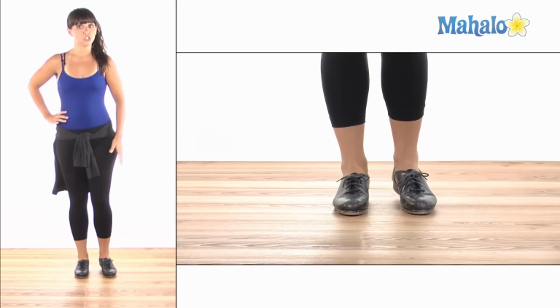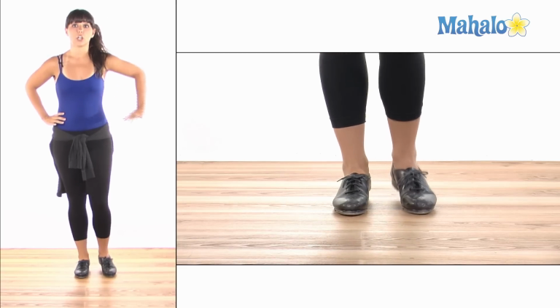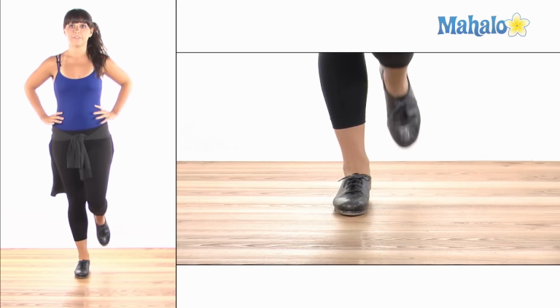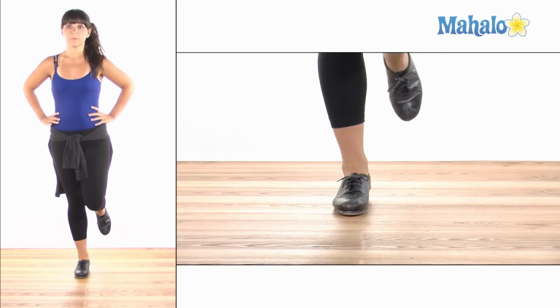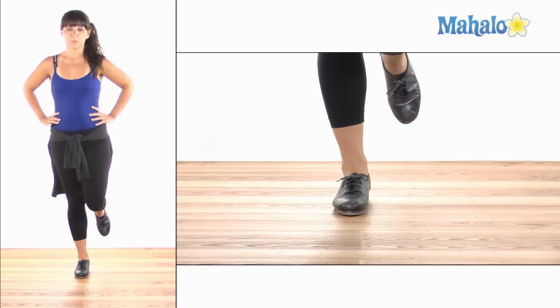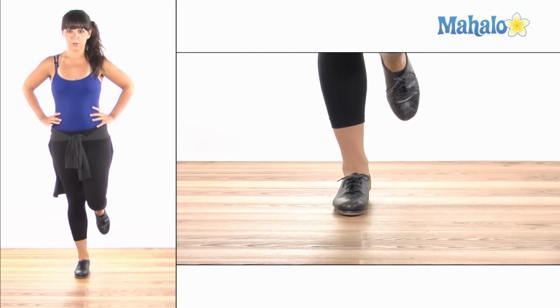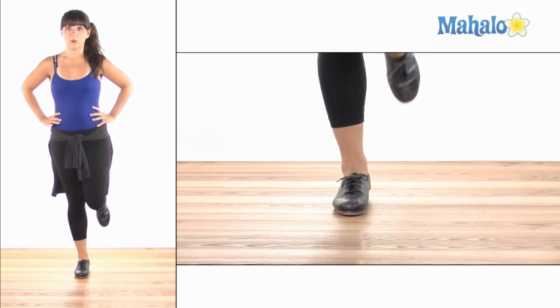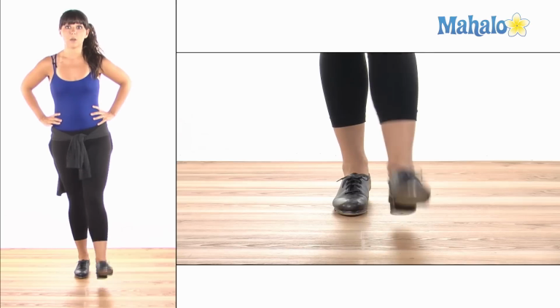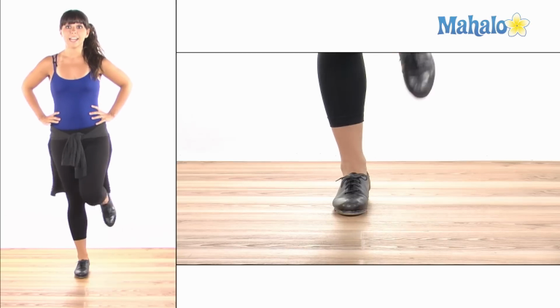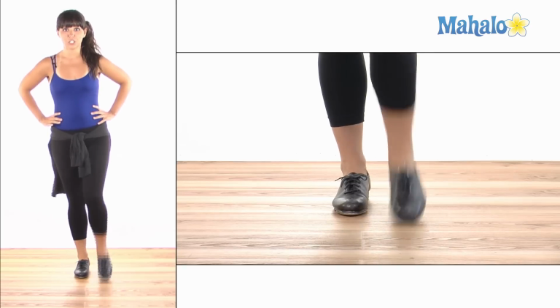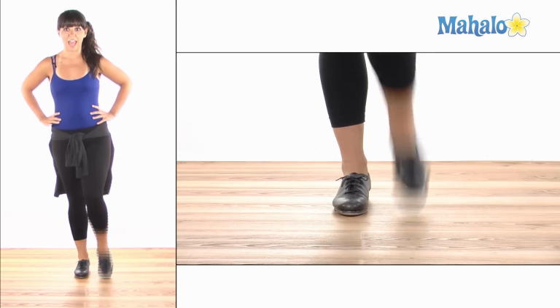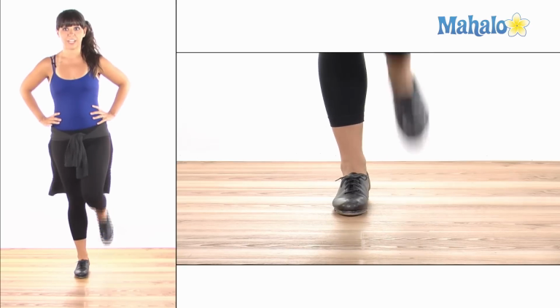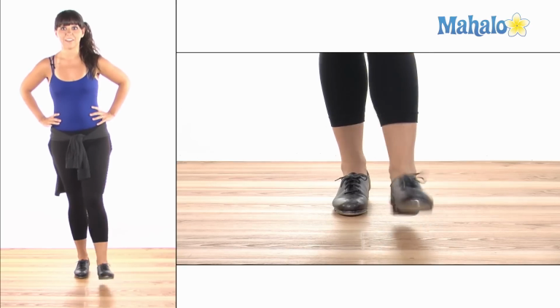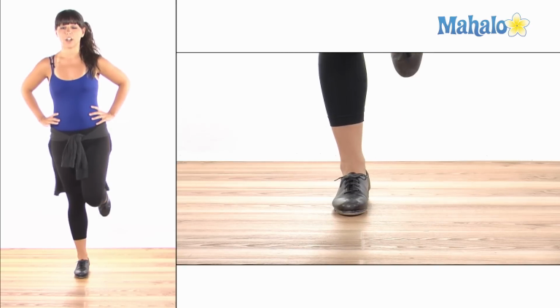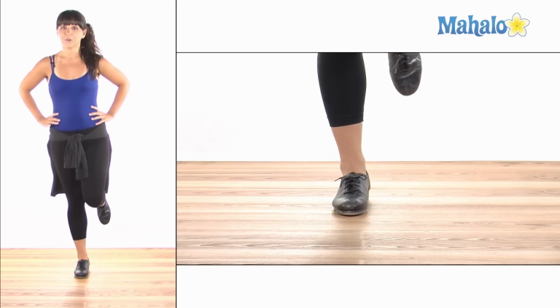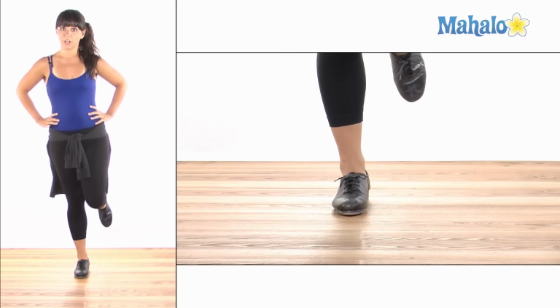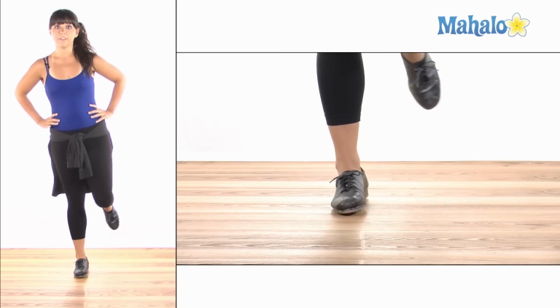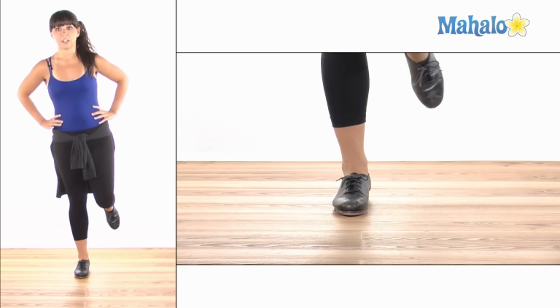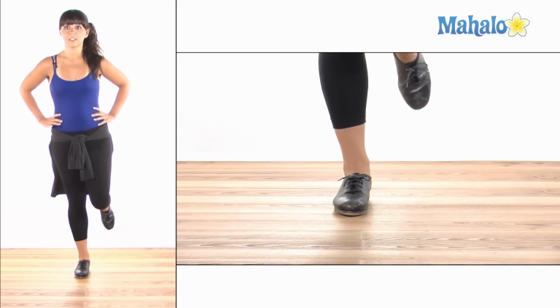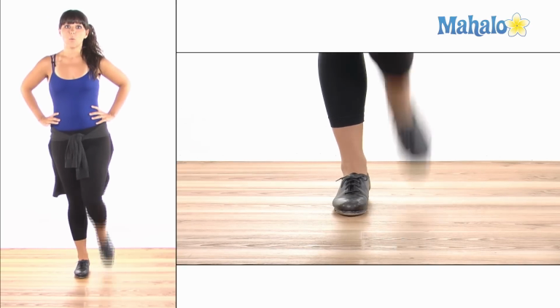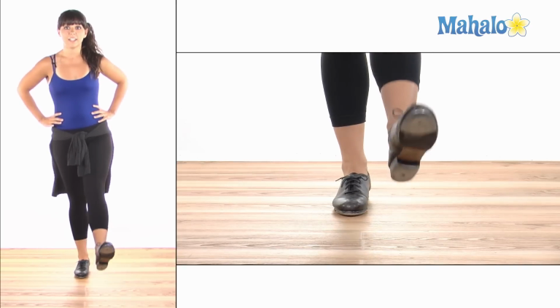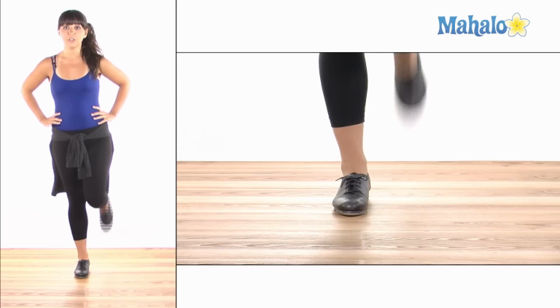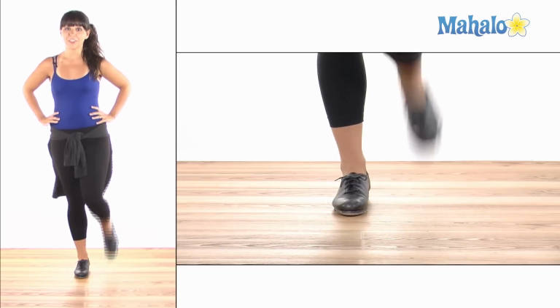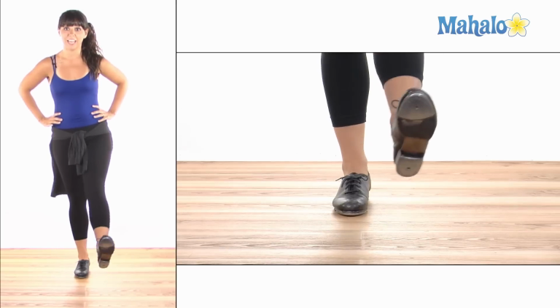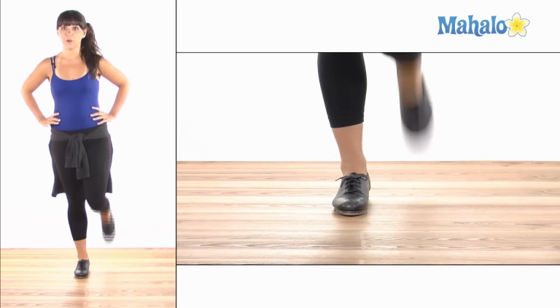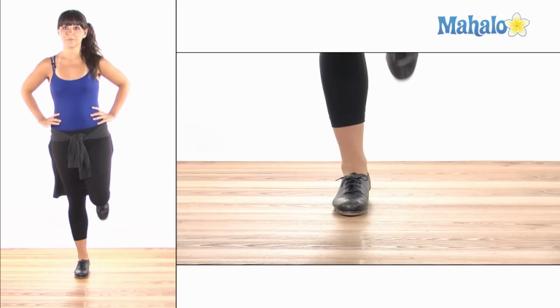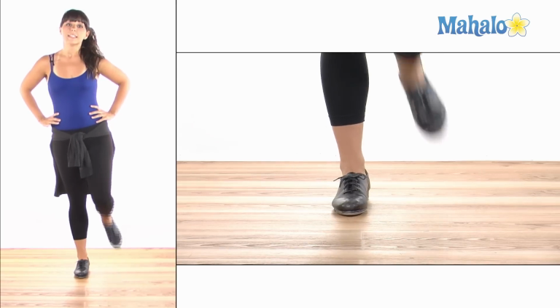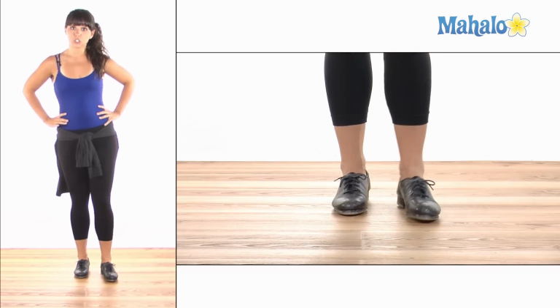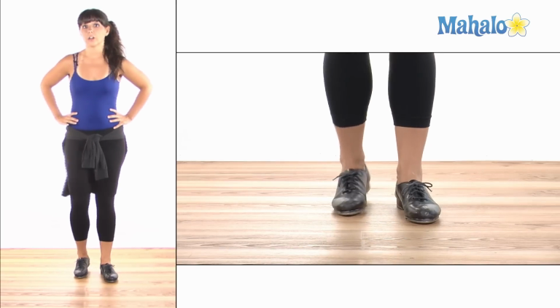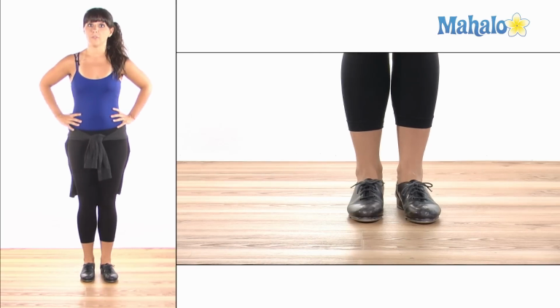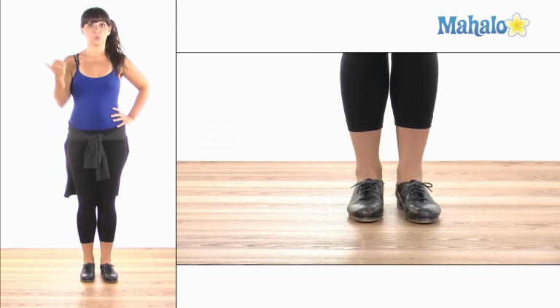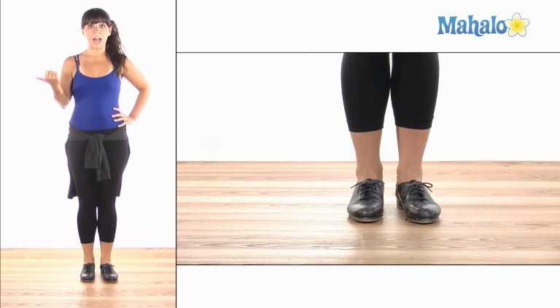Let's try it on our left foot. Ready? Here we go — and 1, and 2, and 3, and 4. Or if you want to go on the flat notes, 1, 2, 3, 4. Now let's try doing our shuffles to the sides.